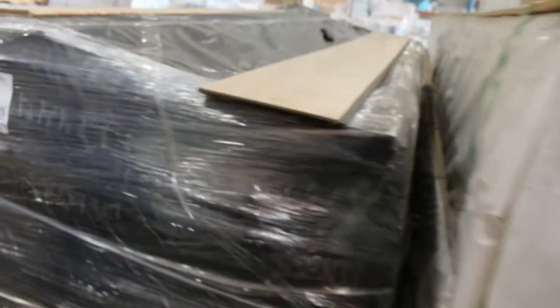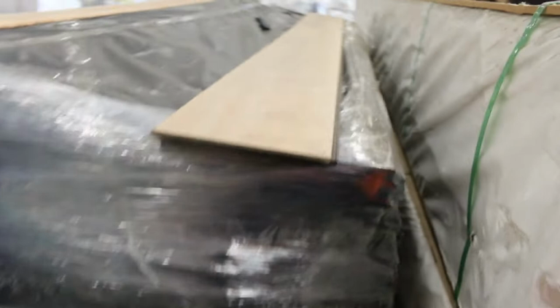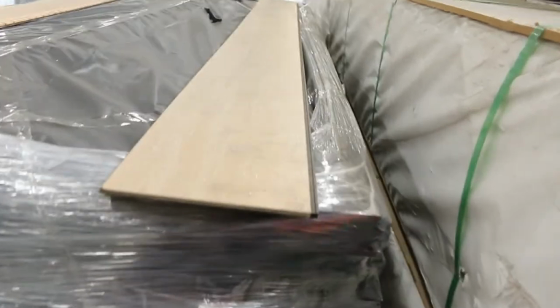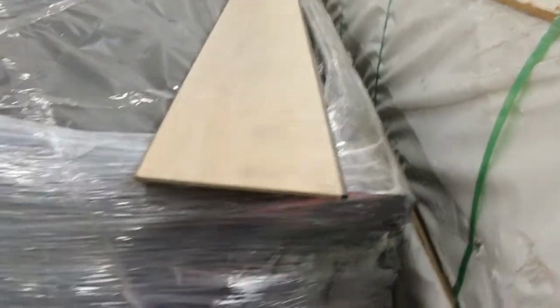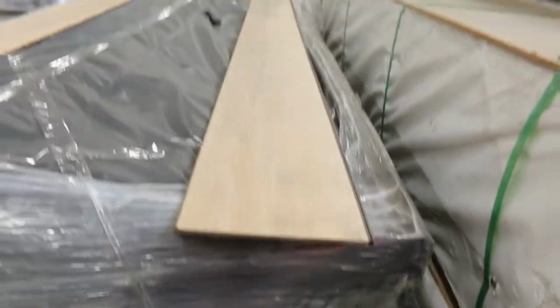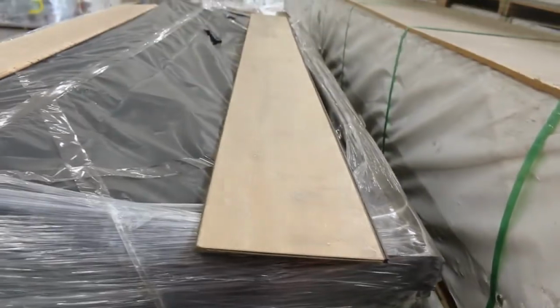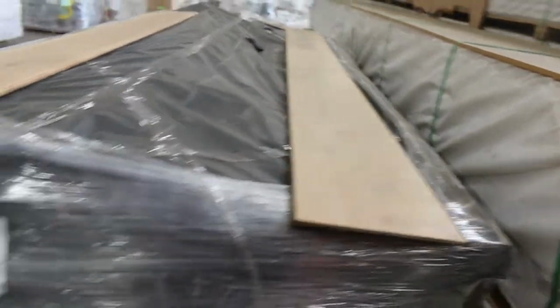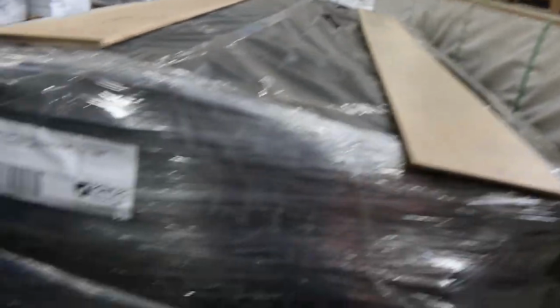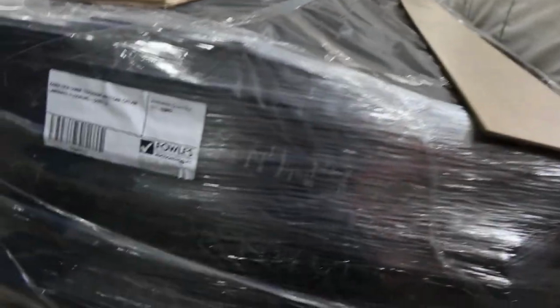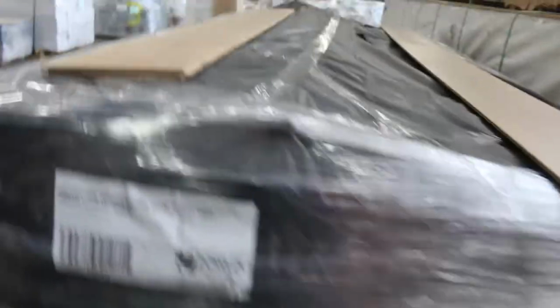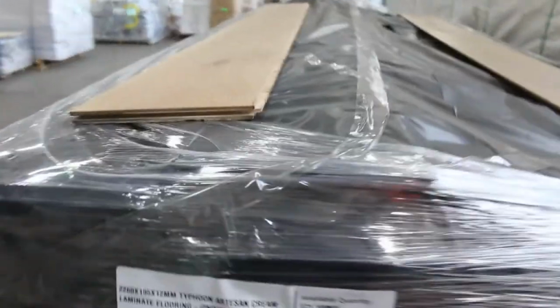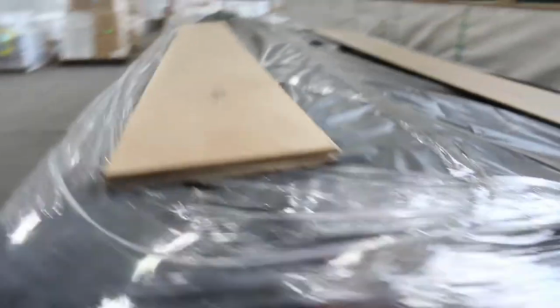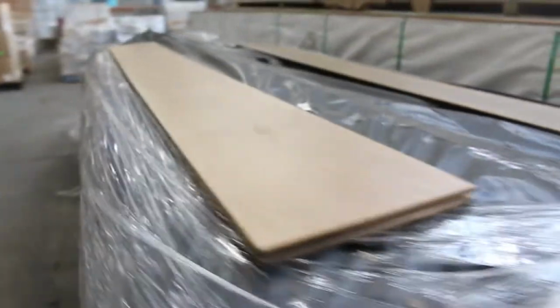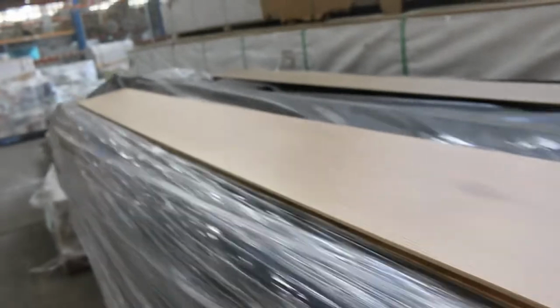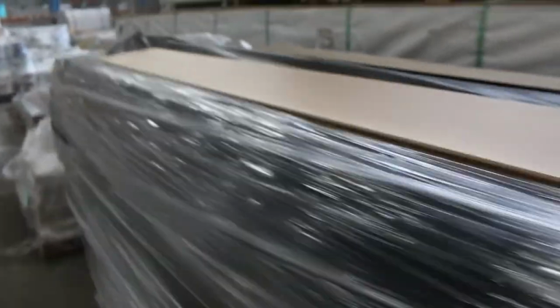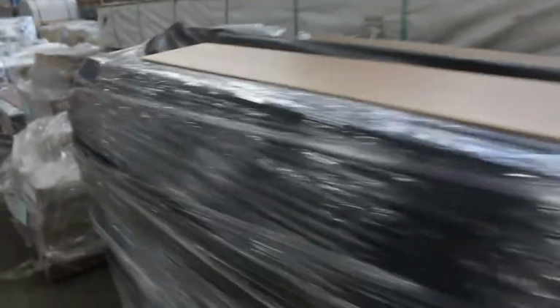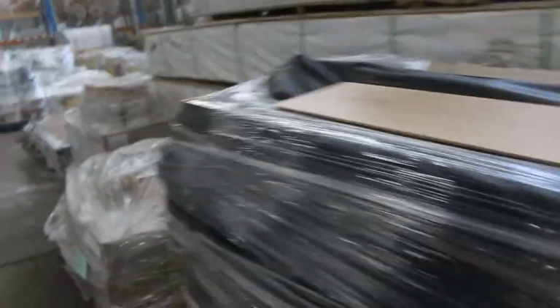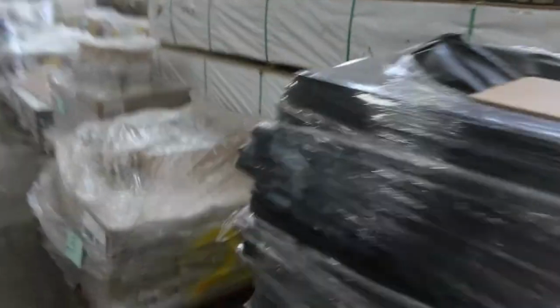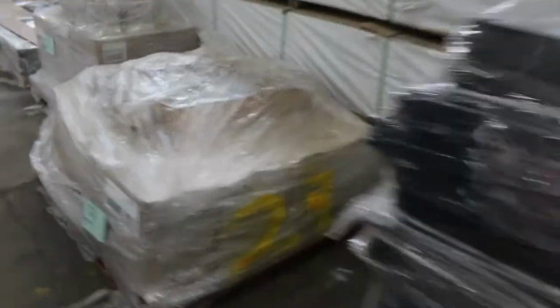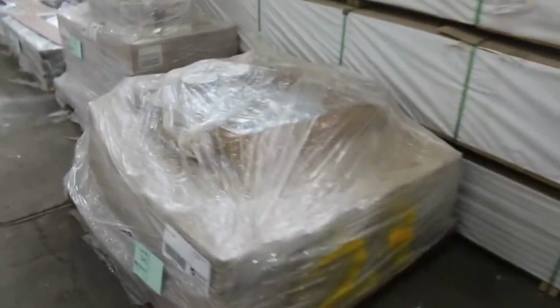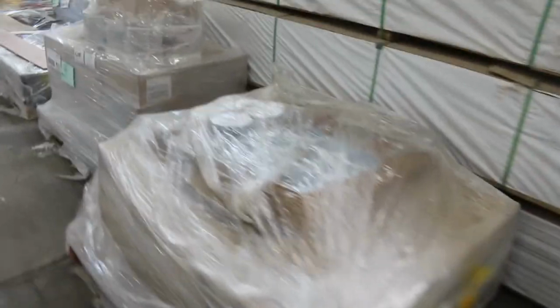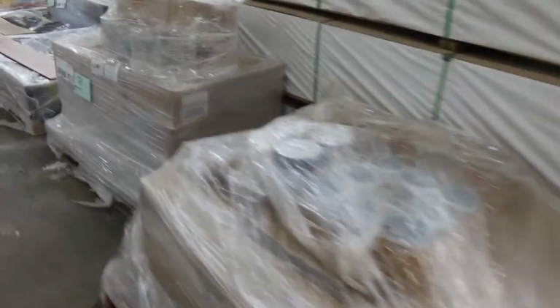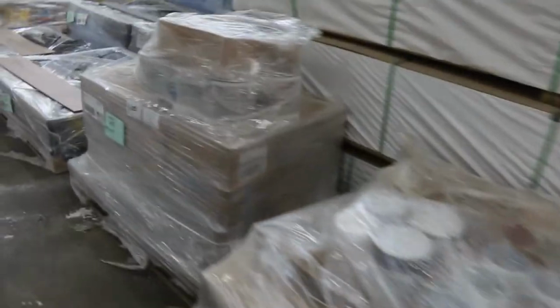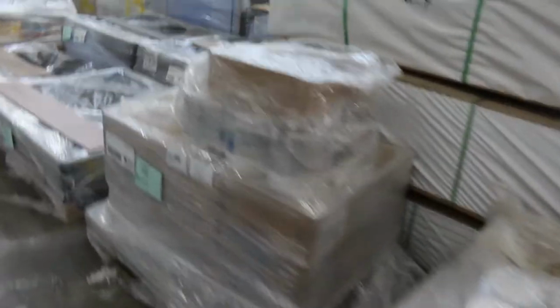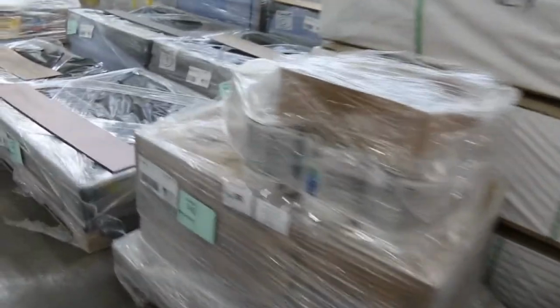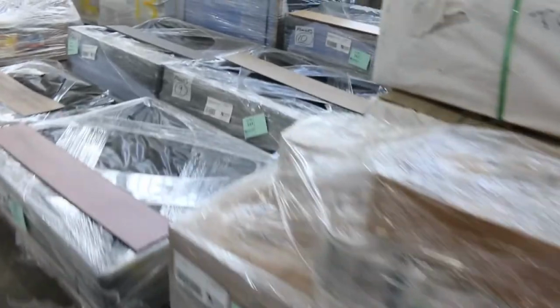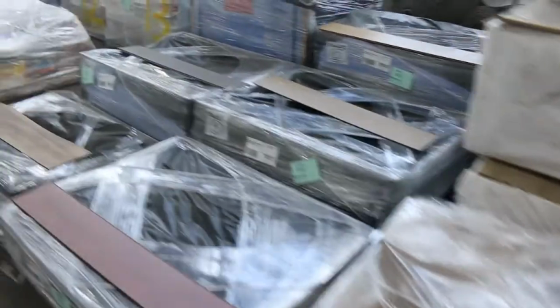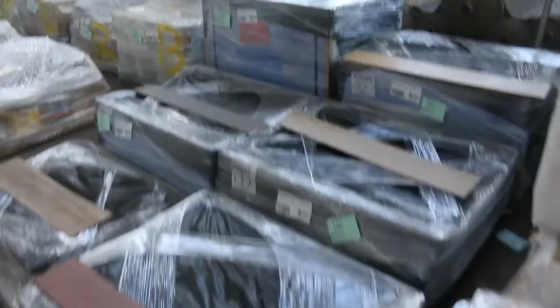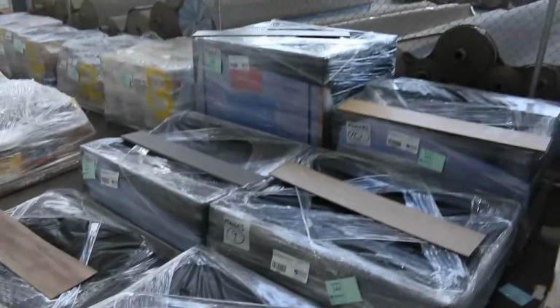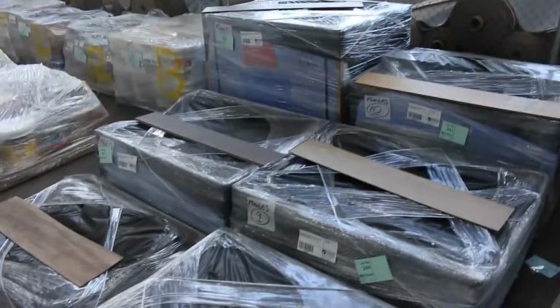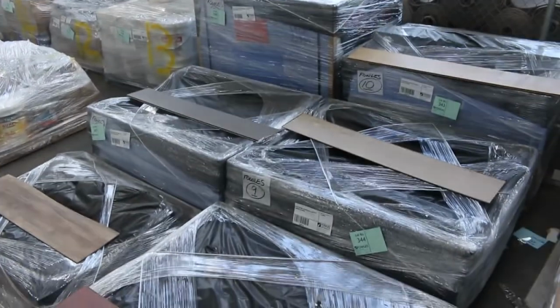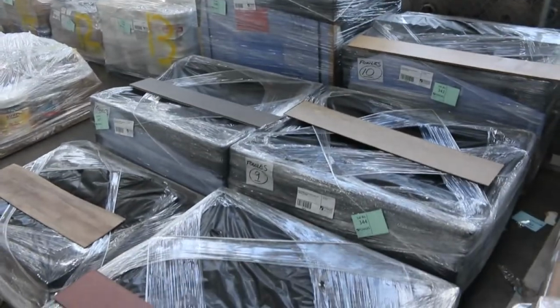We've got pallets of engineered and laminate flooring — quite a few pallets. Some small ones as well if you've got a small job they might suit.